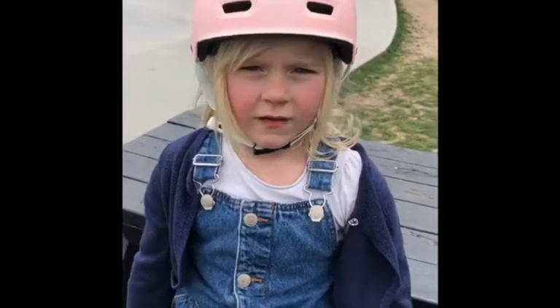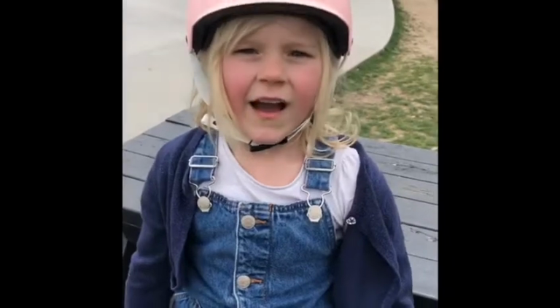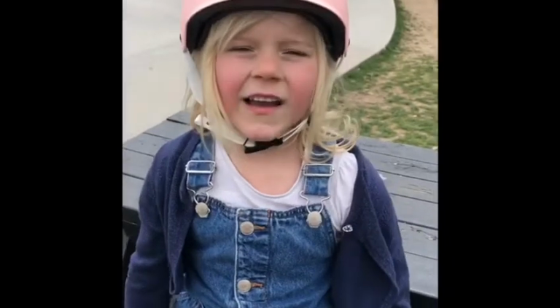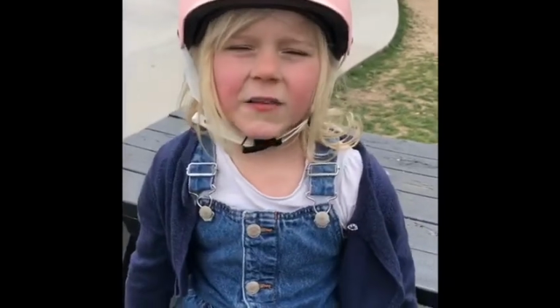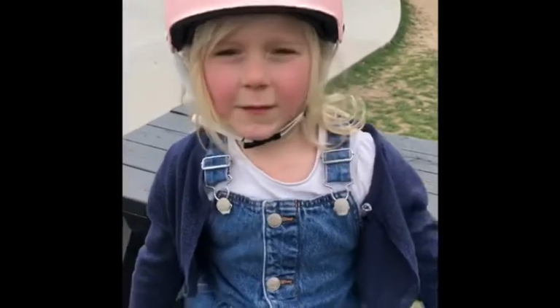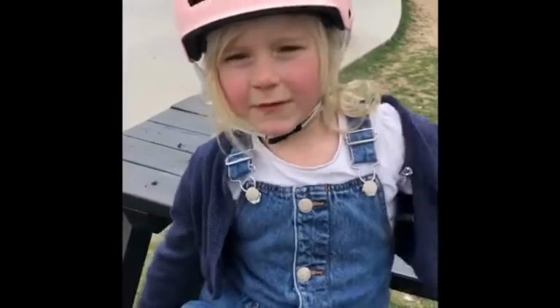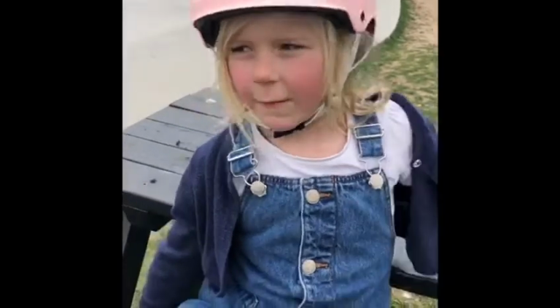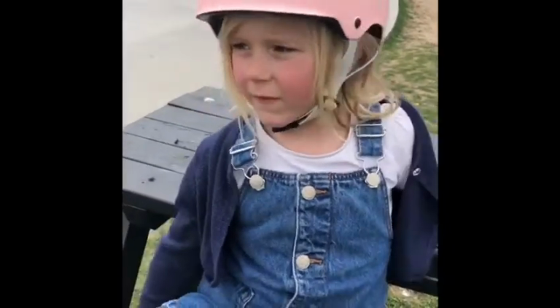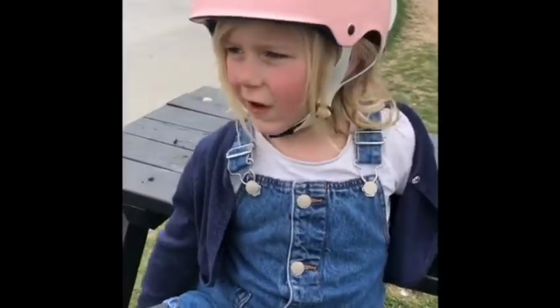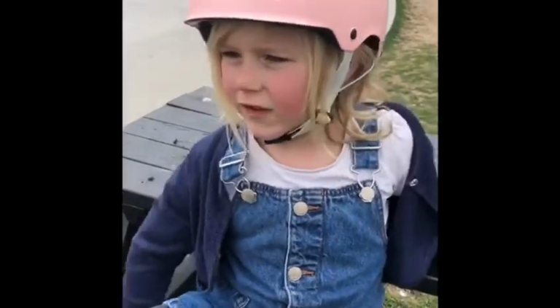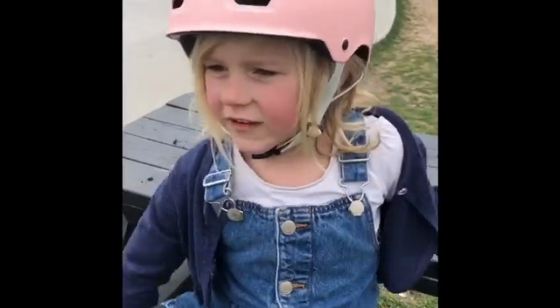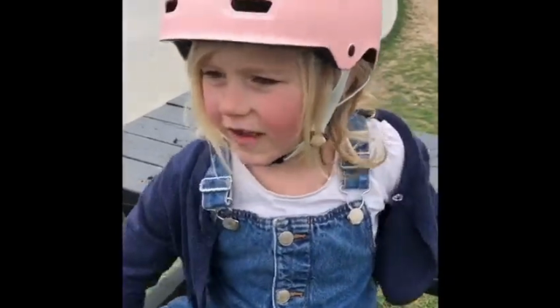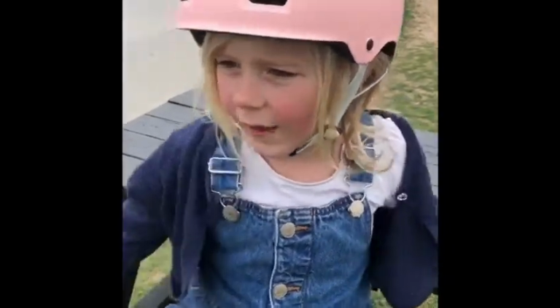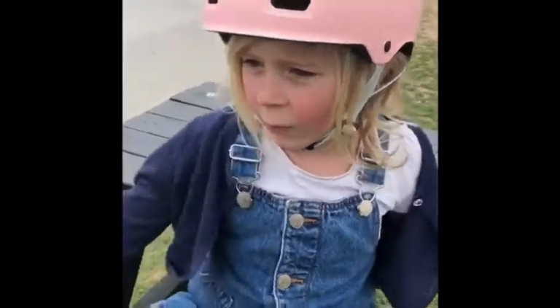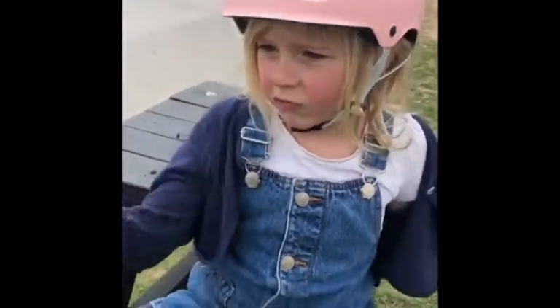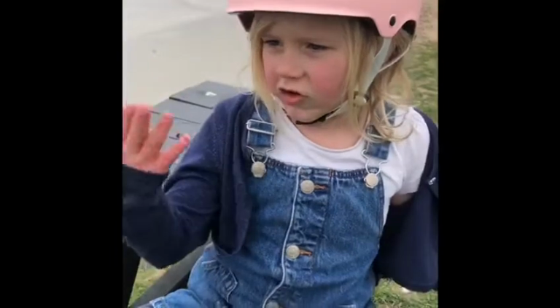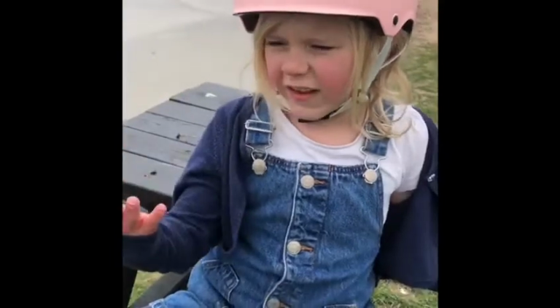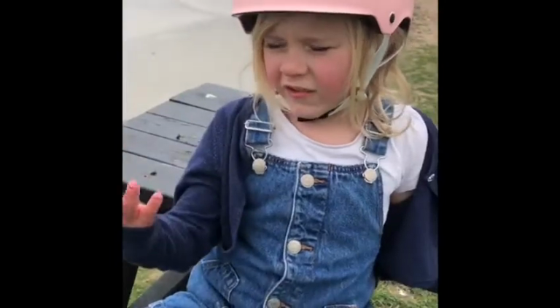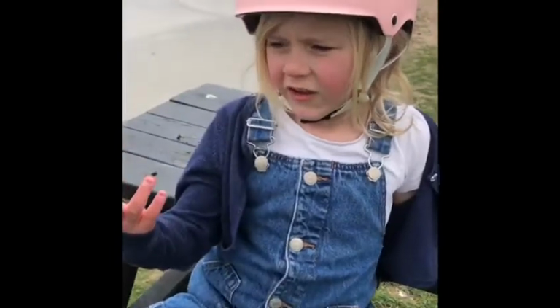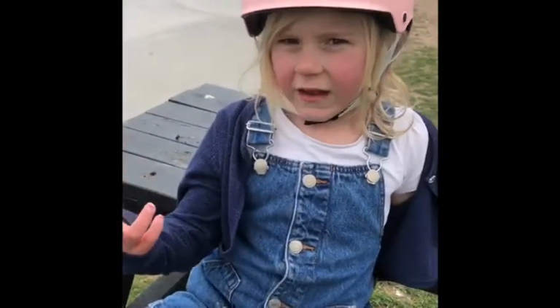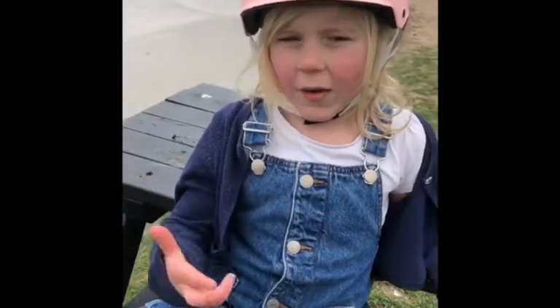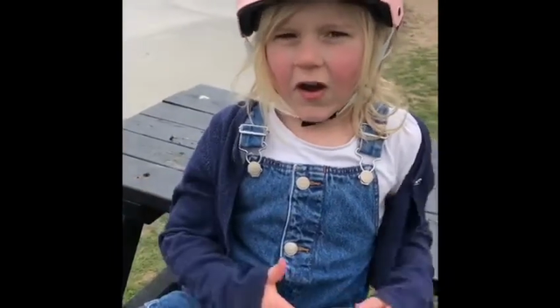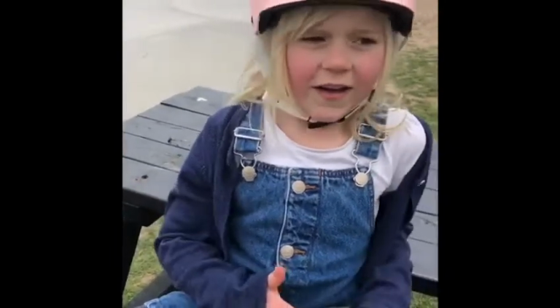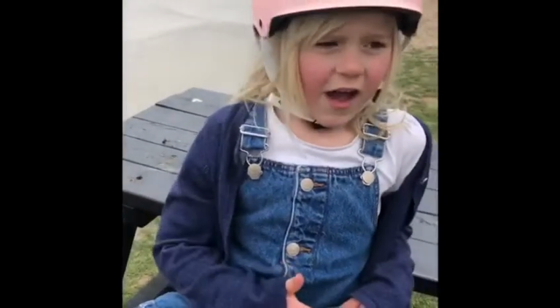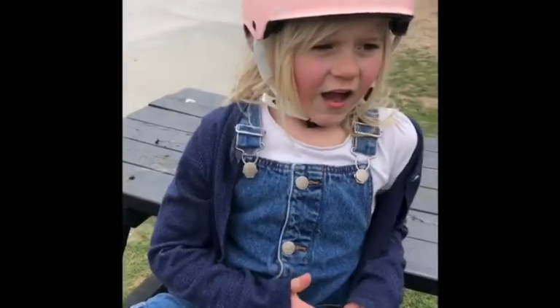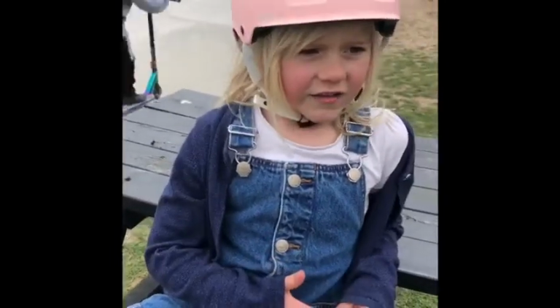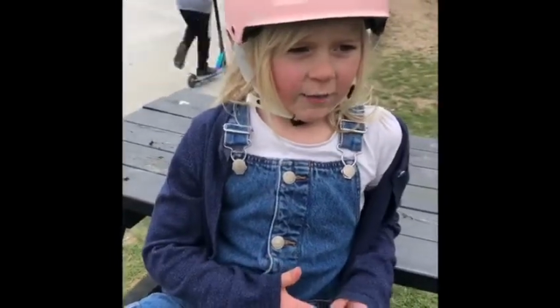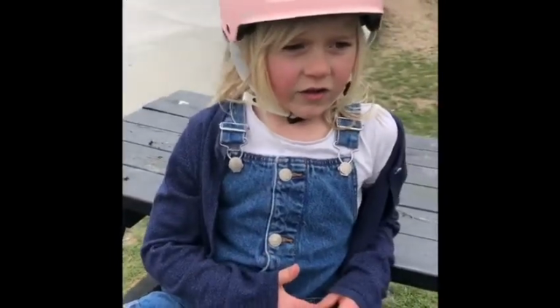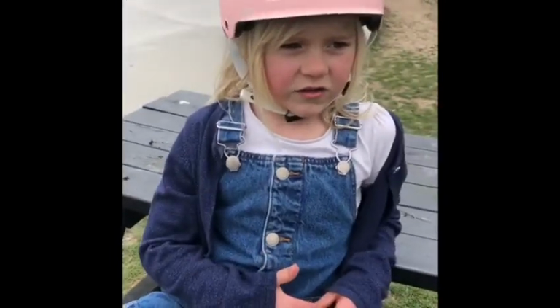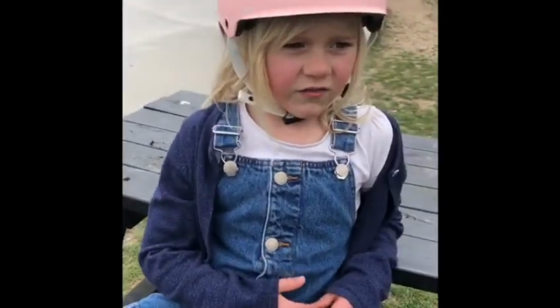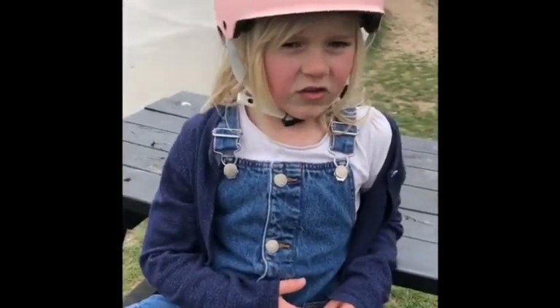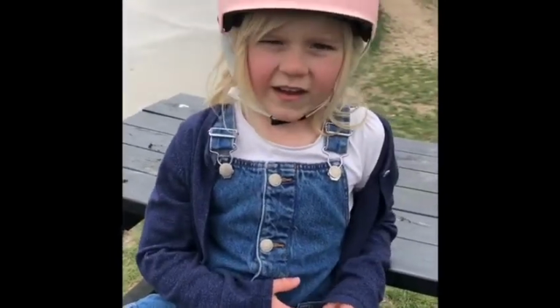Hi guys, welcome back to our videos. Today I'm at Rushcliff skate park and I'm going to do some fun tricks.